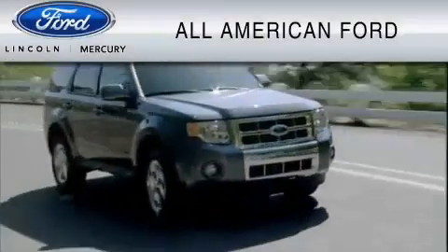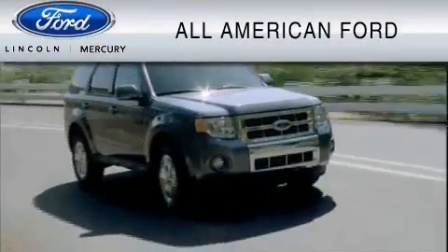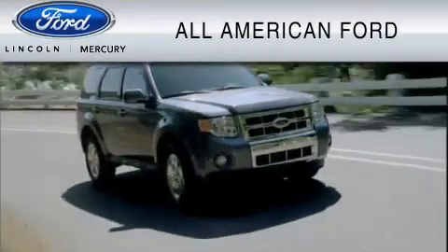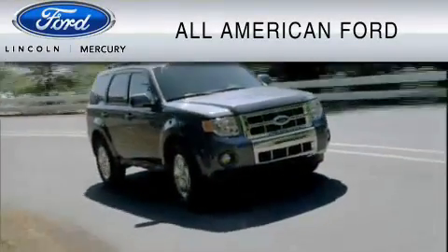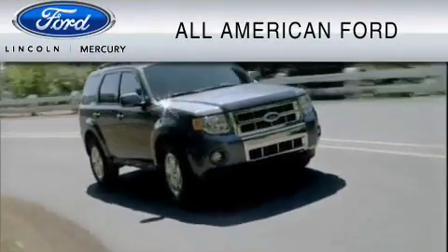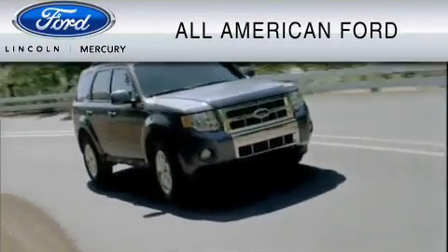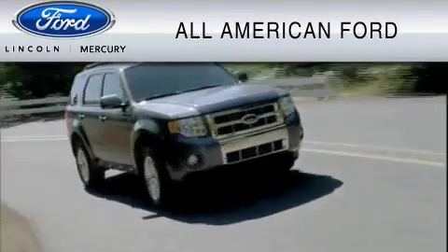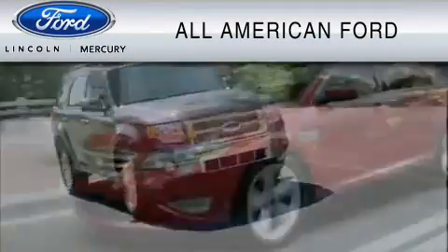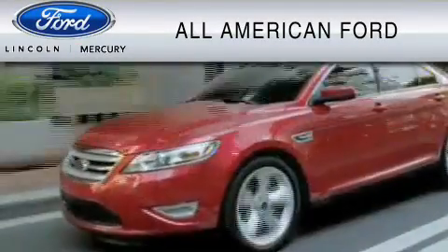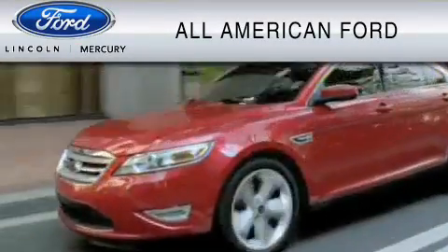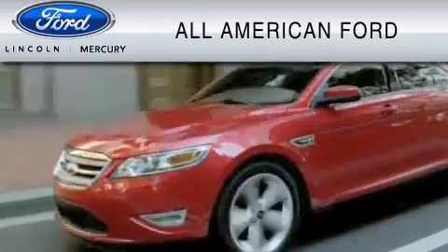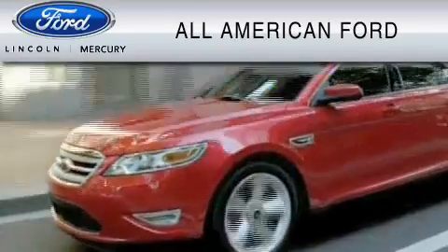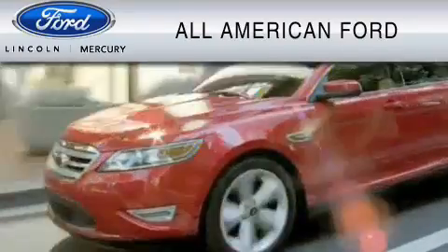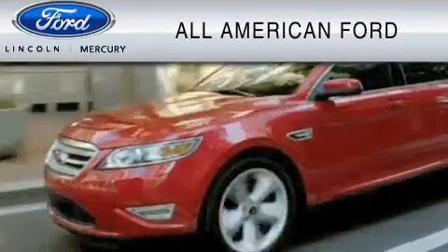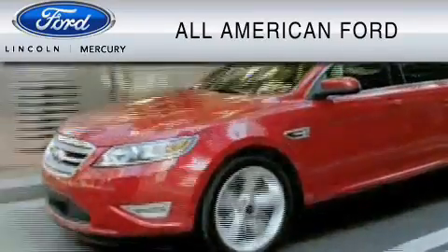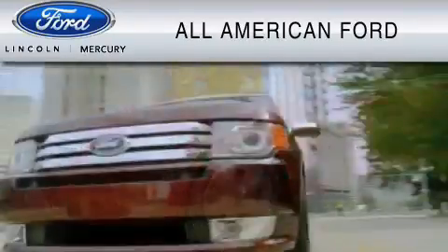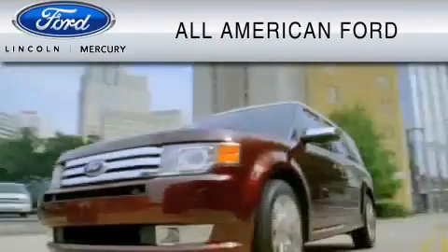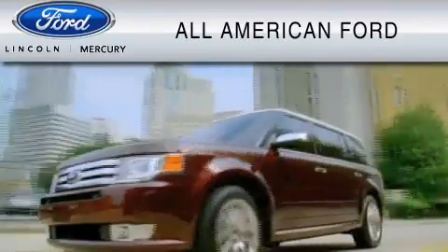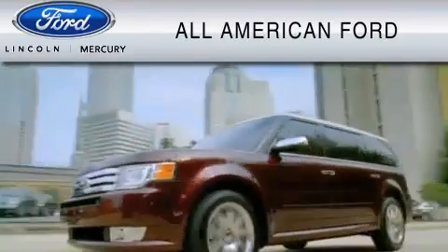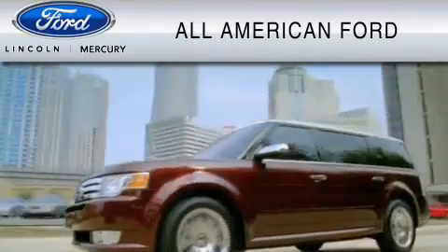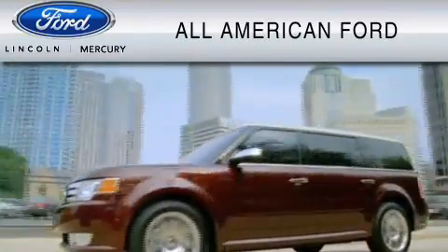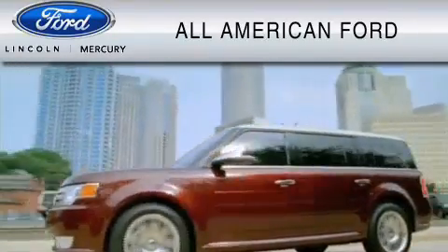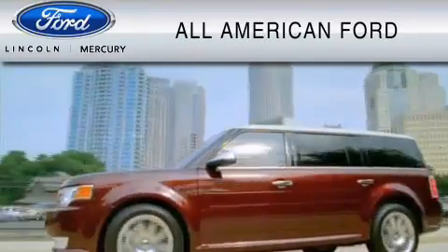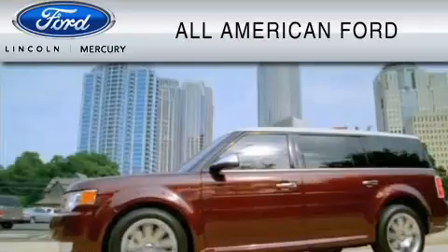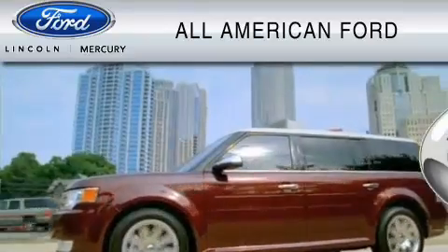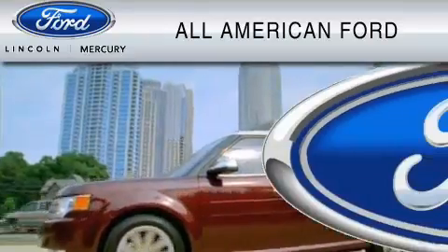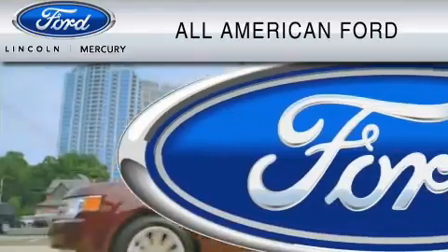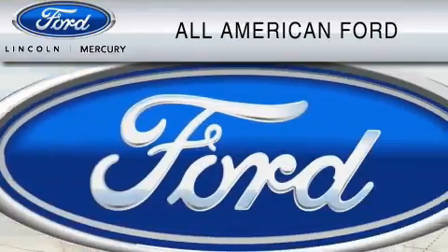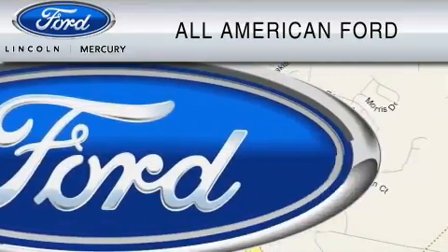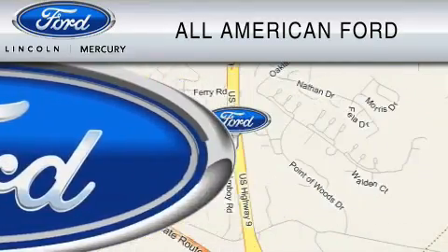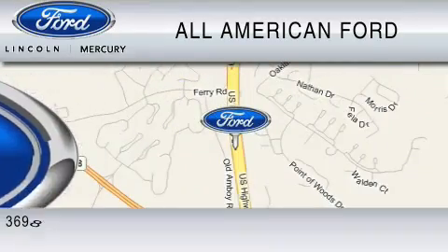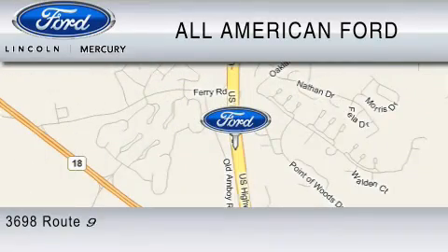All-American Ford of Old Bridge is dedicated to do everything possible to ensure that the experience you have selecting your vehicle is as pleasant as possible. We are located at 3698 Route 9 South in Old Bridge.